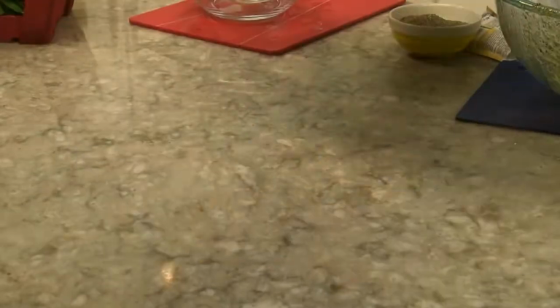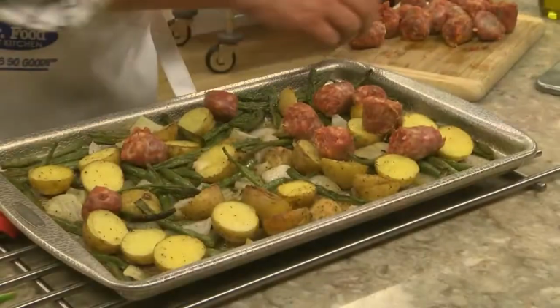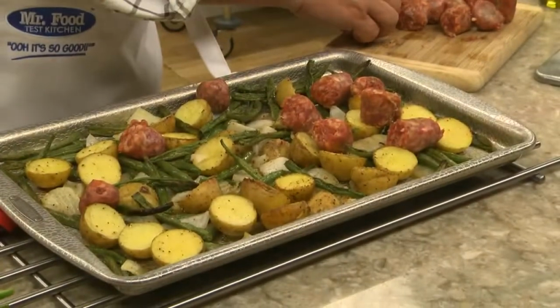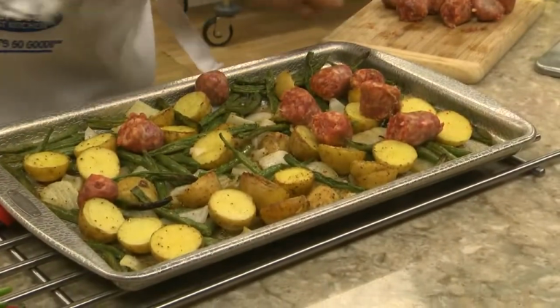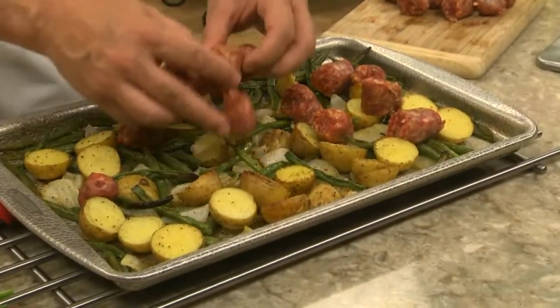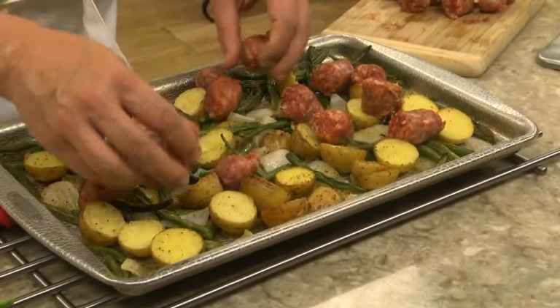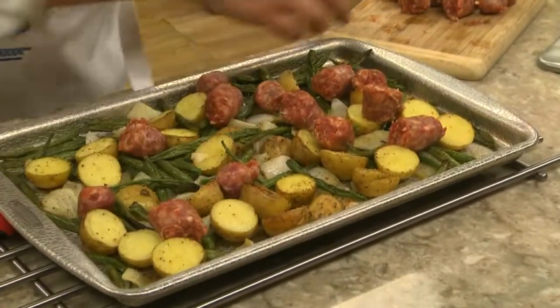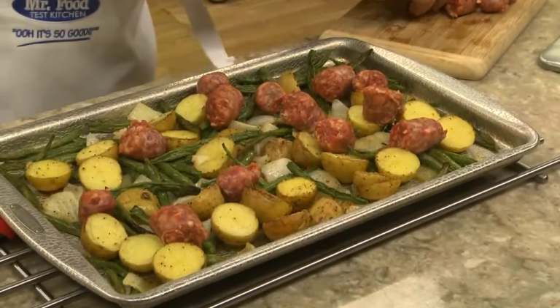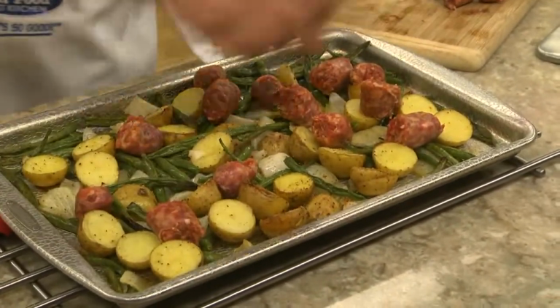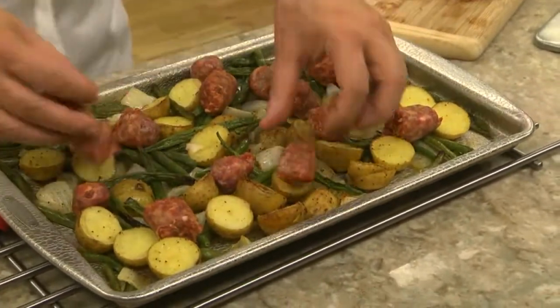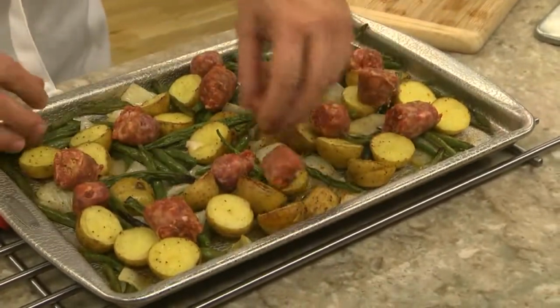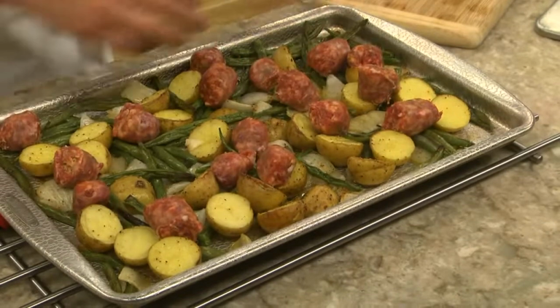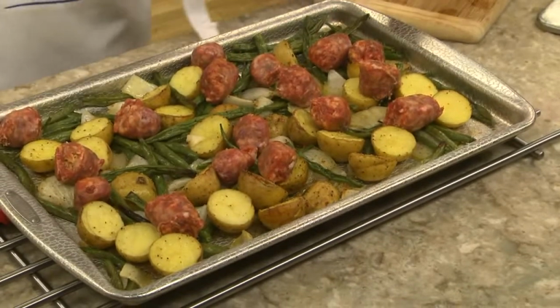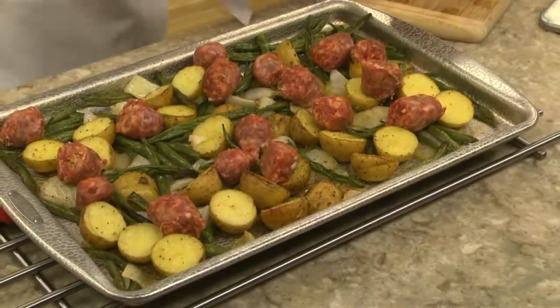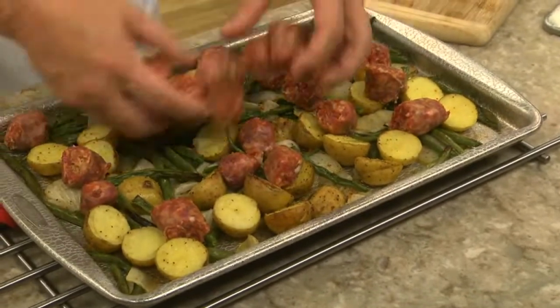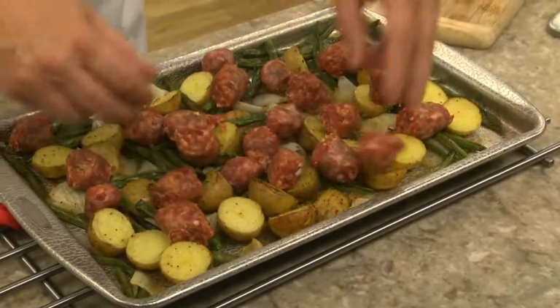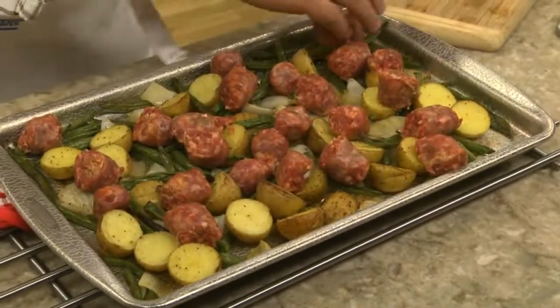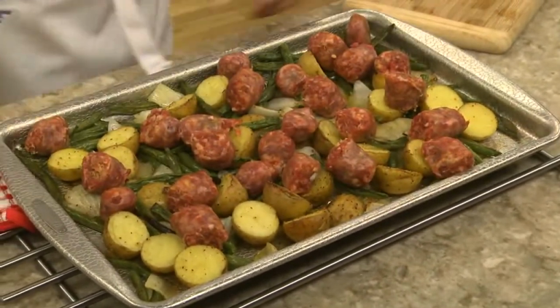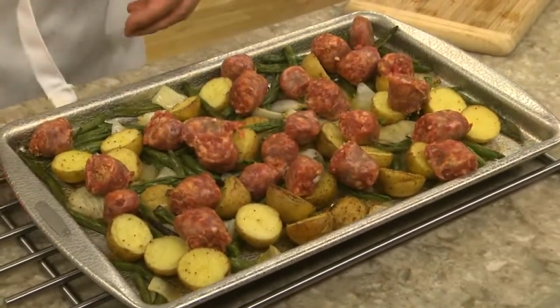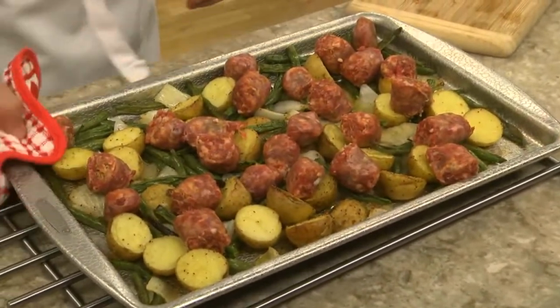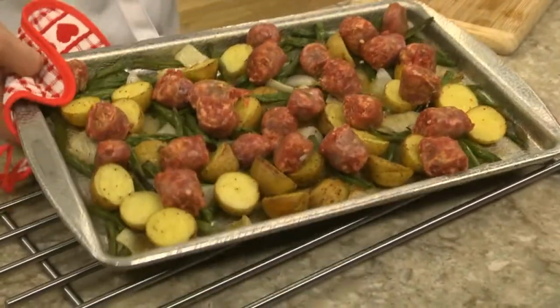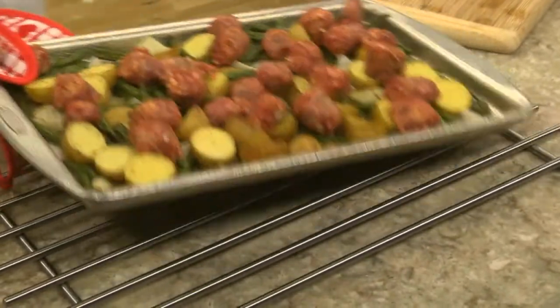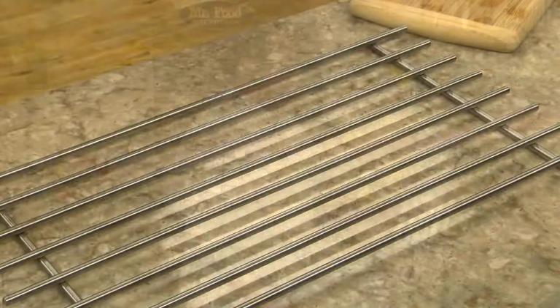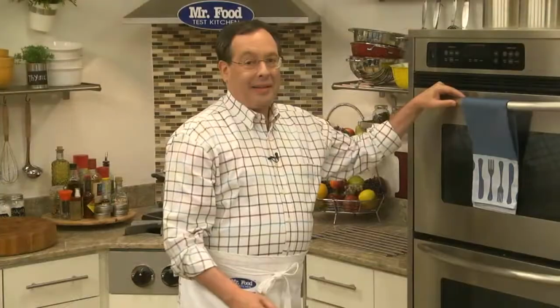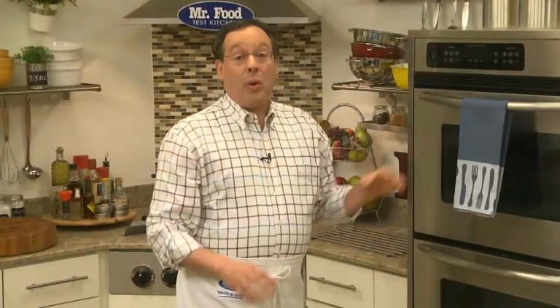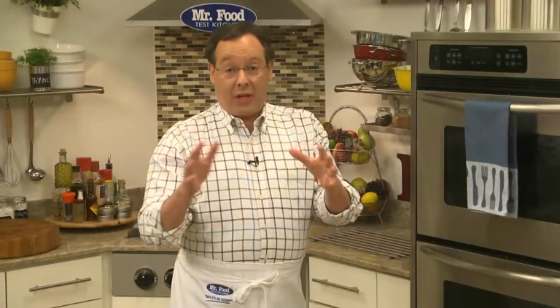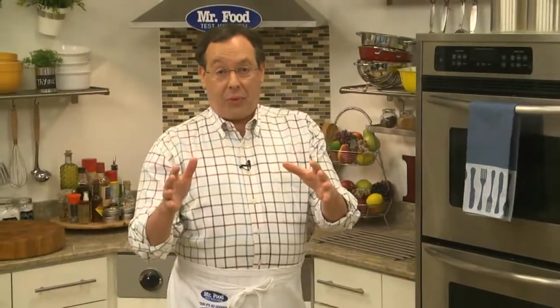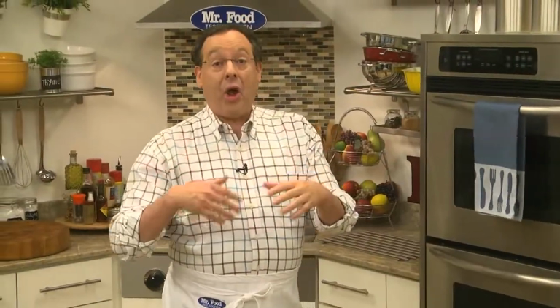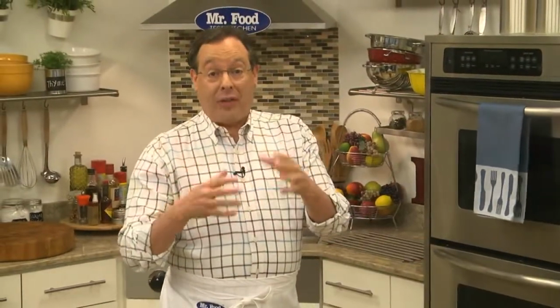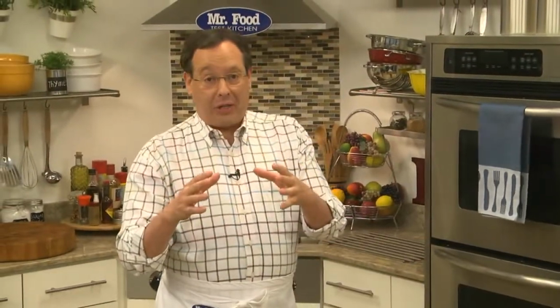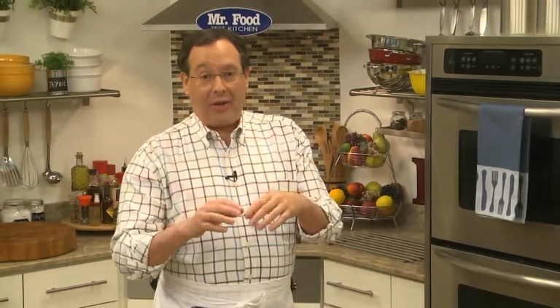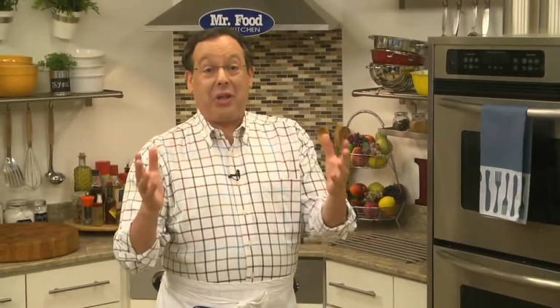After baking it for about 15 minutes, we take it out and place a pound or so of Italian sausage that we've cut into chunks onto the same pan, and back into the oven it goes. When everything is cooked through and all the flavors mesh together, it's done.